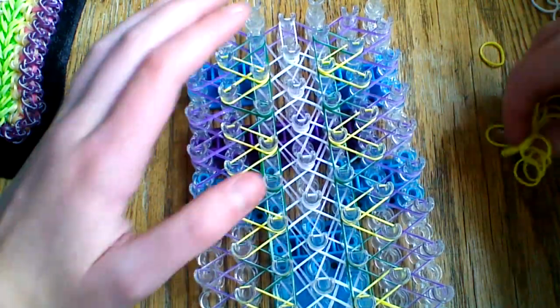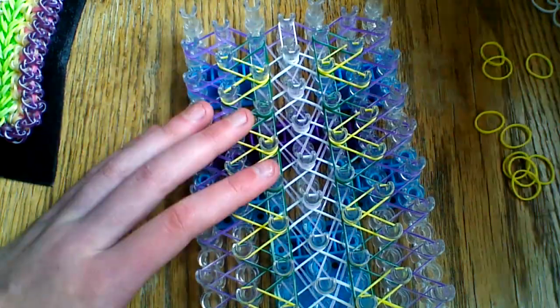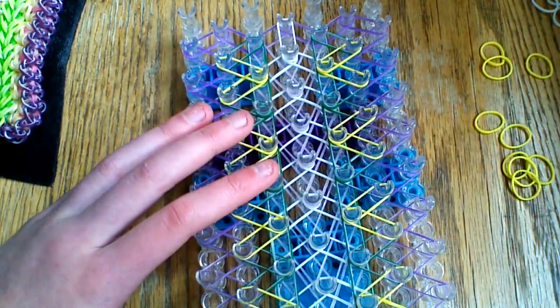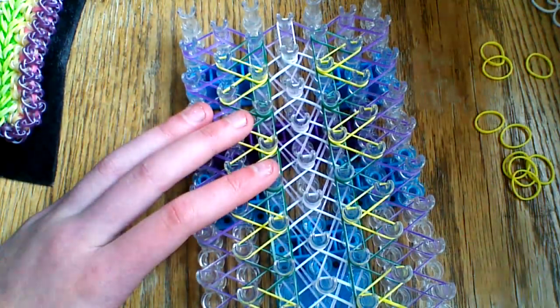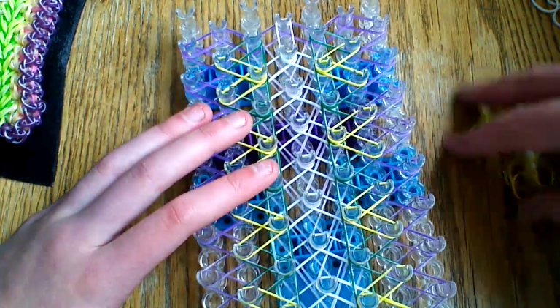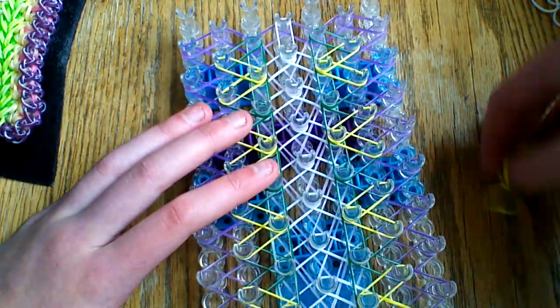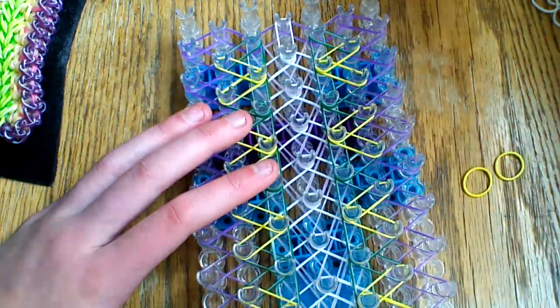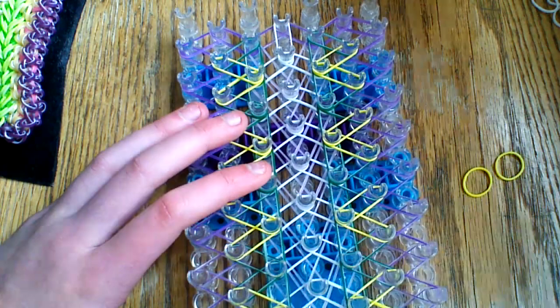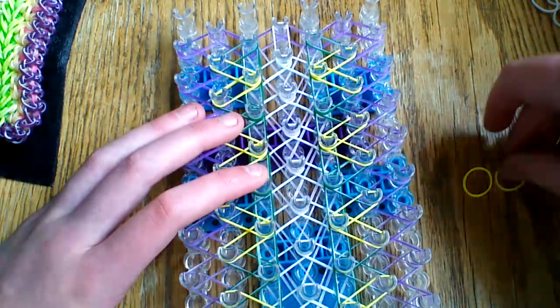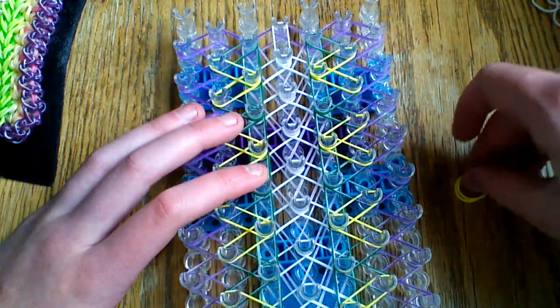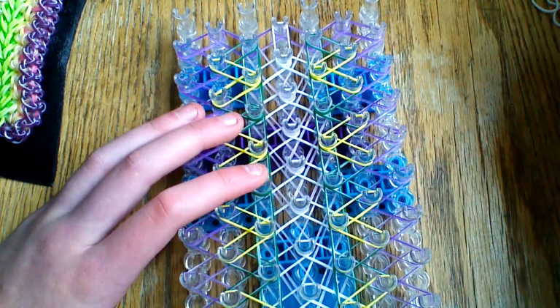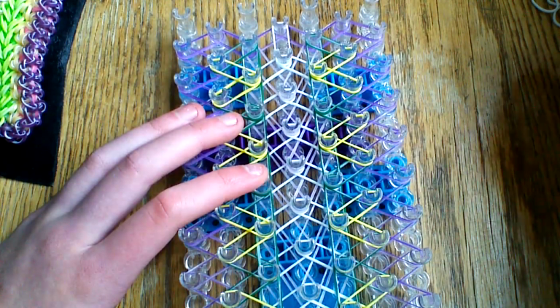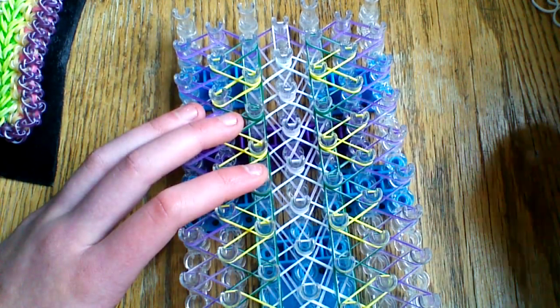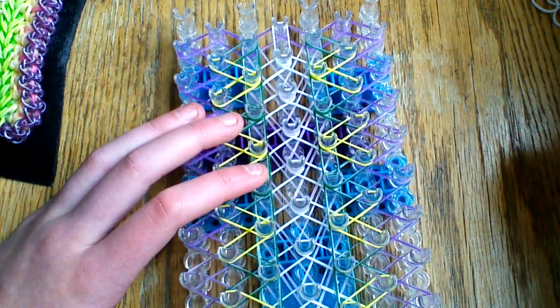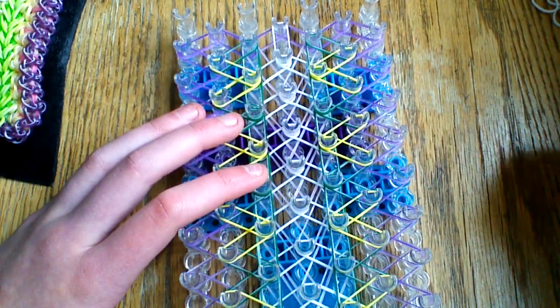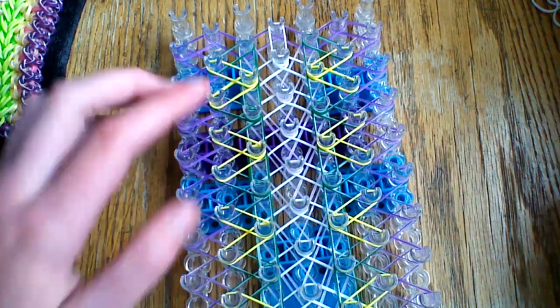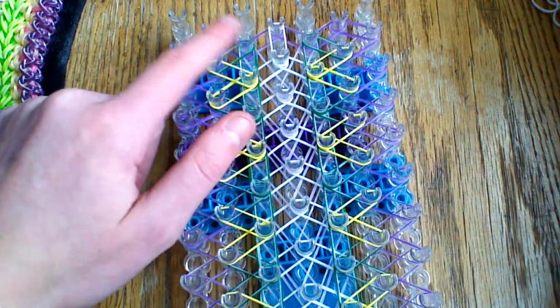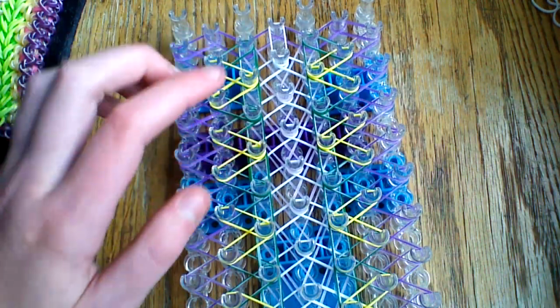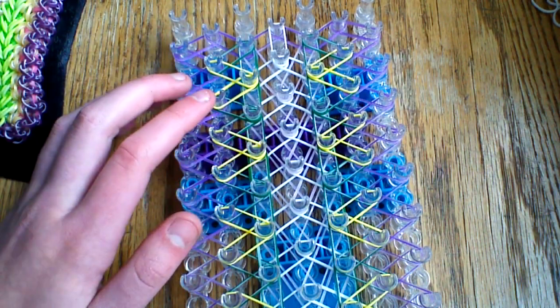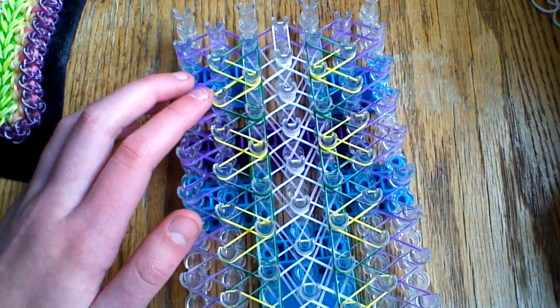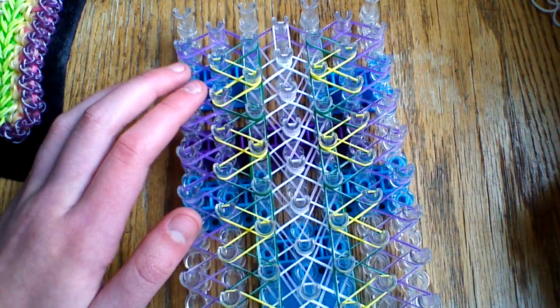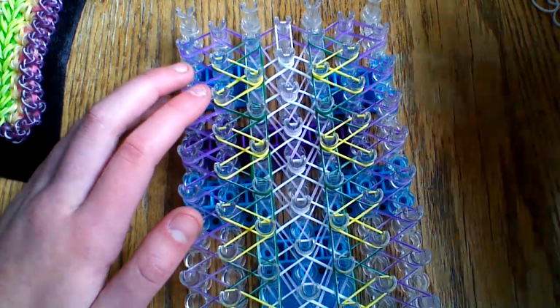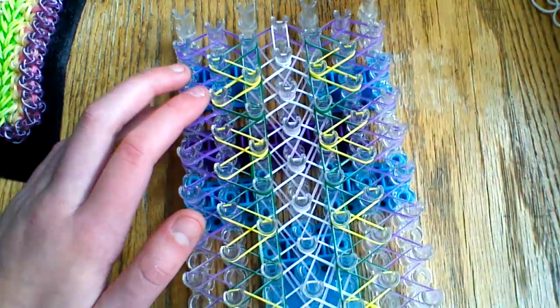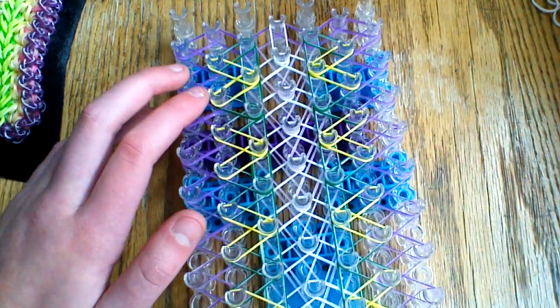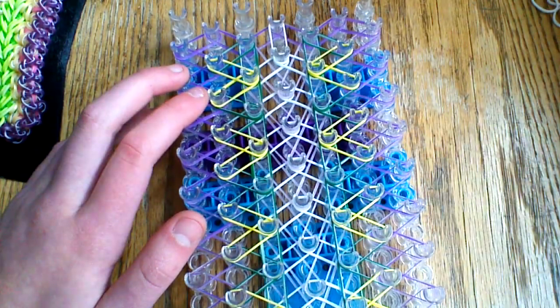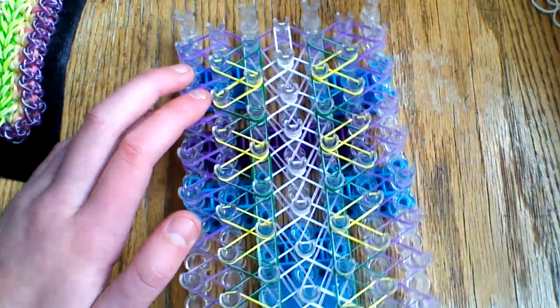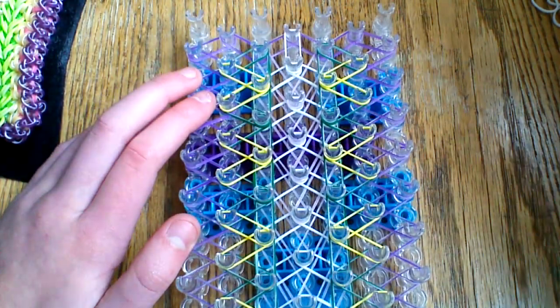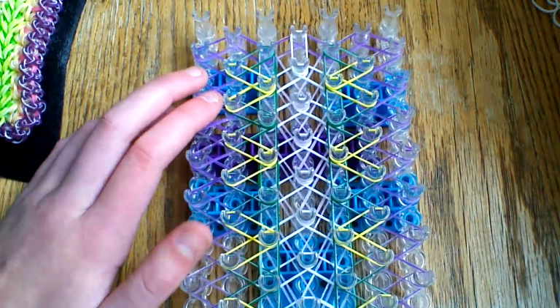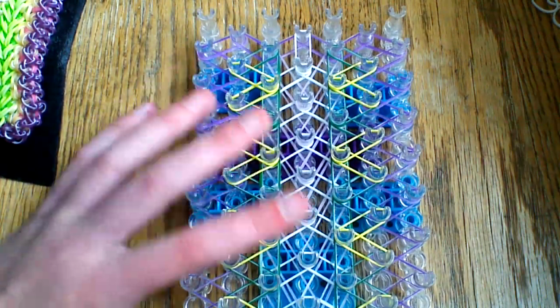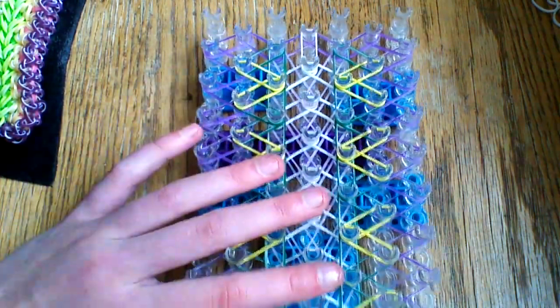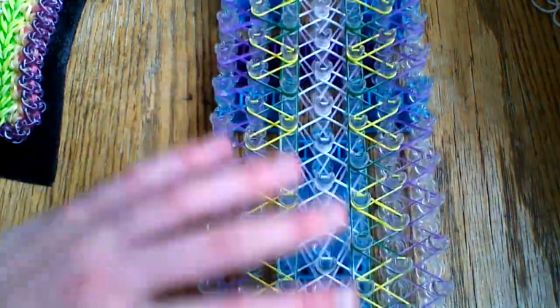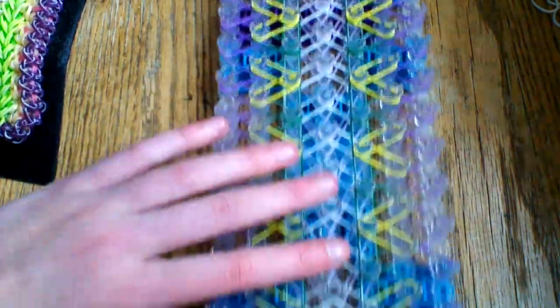Once you have placed all of those bands, just stop there. We don't want to place any more yellow bands because we already have our border here — it would overlap the border, and we don't want to do that. Come back to the beginning of your loom.